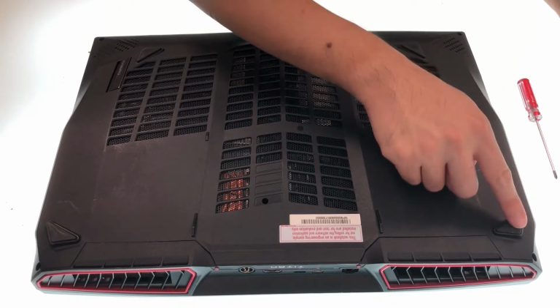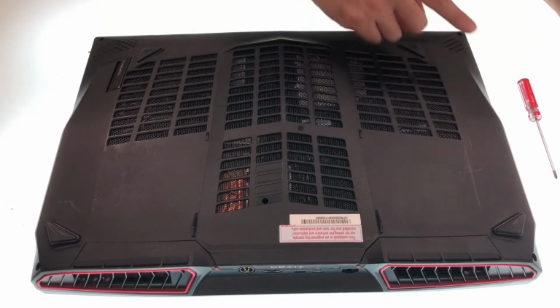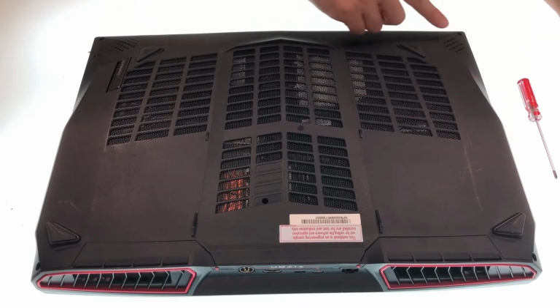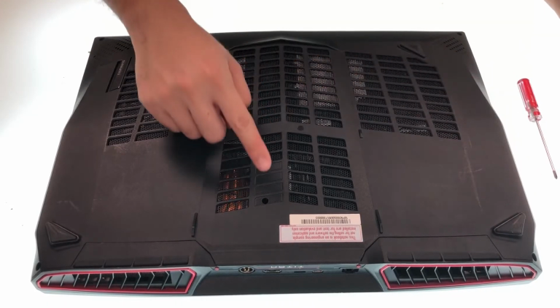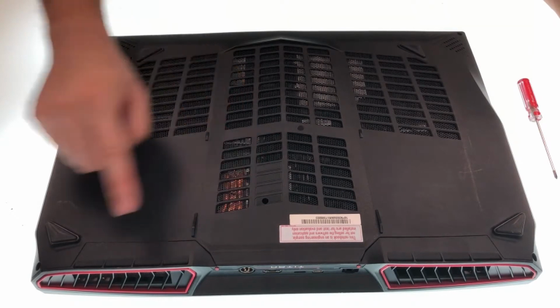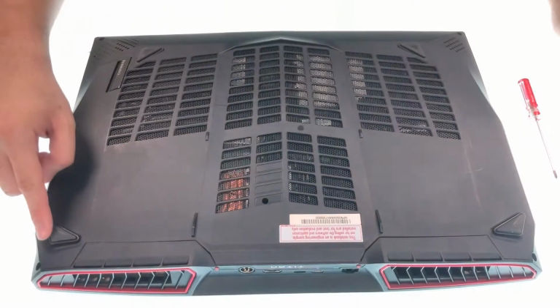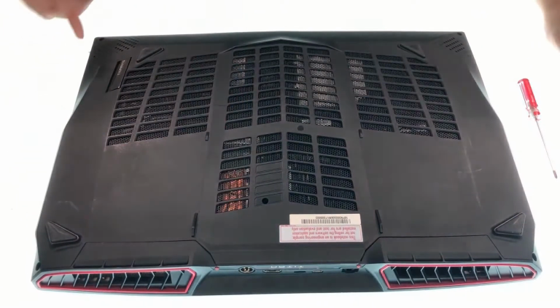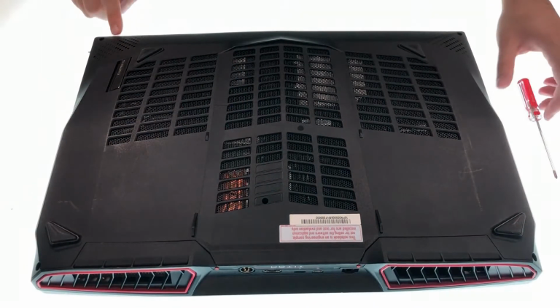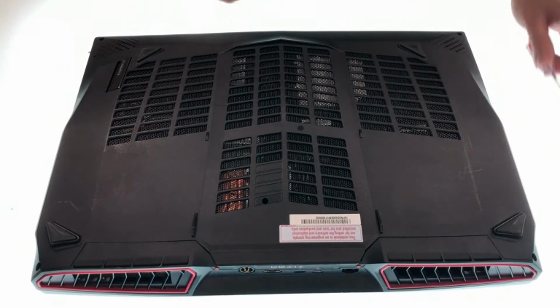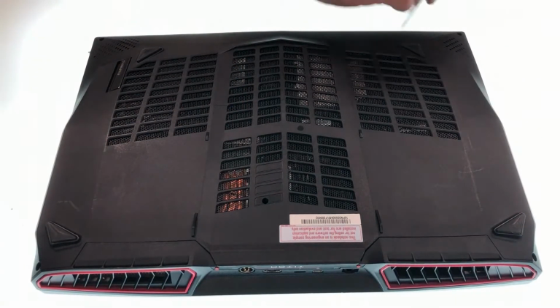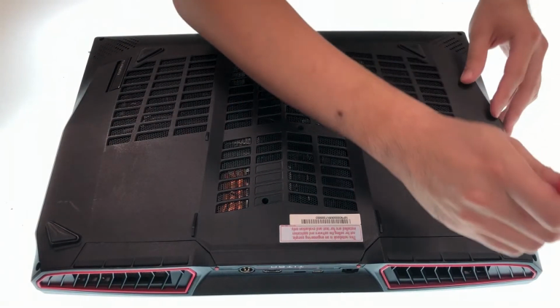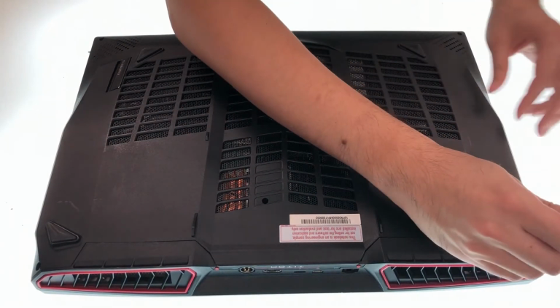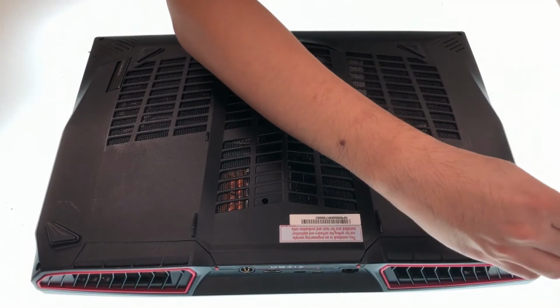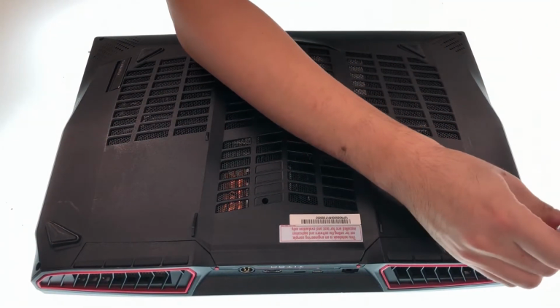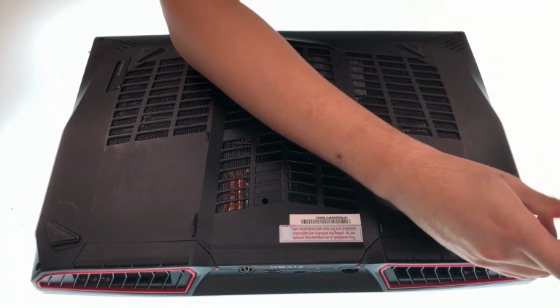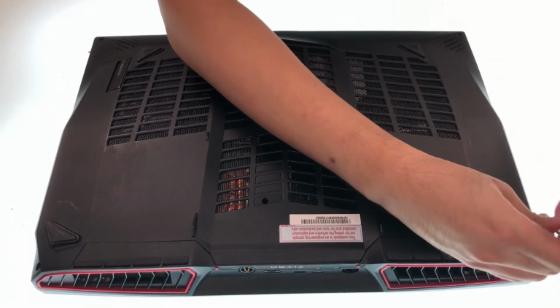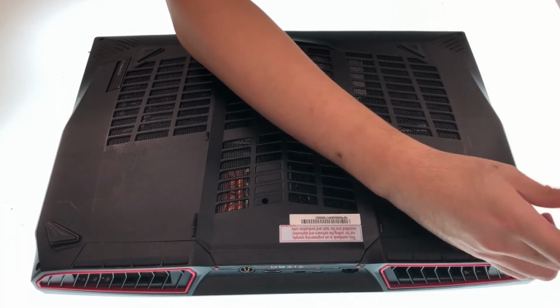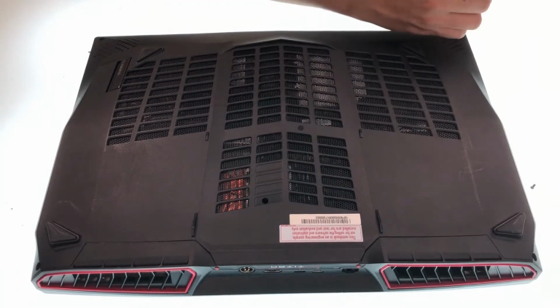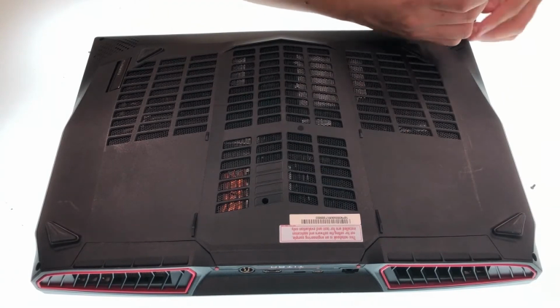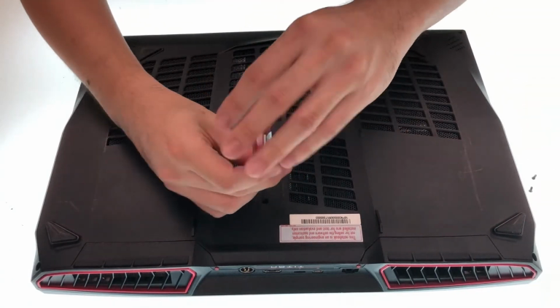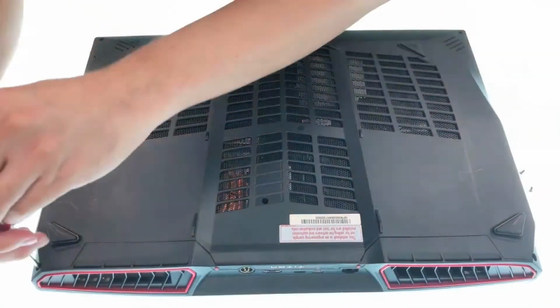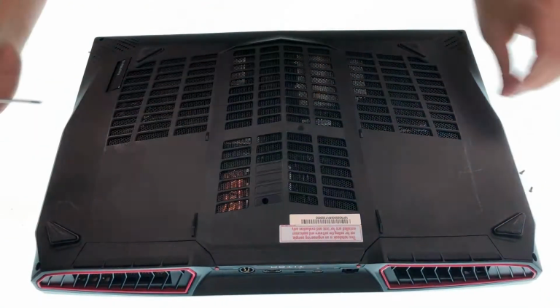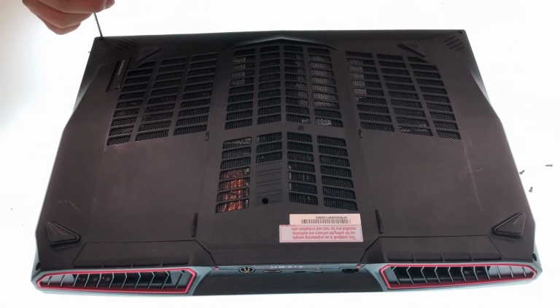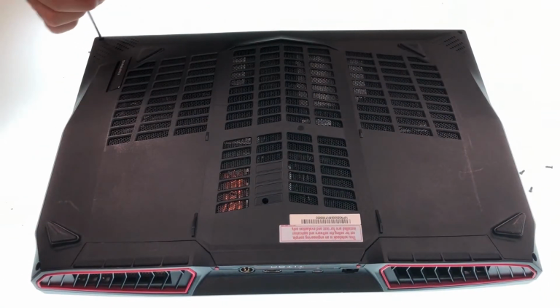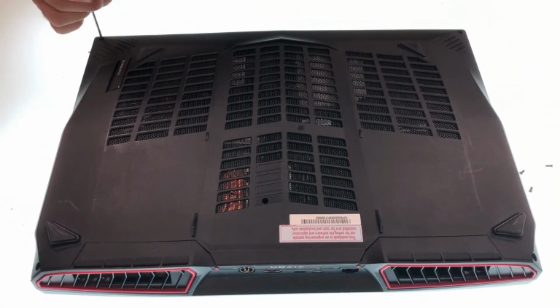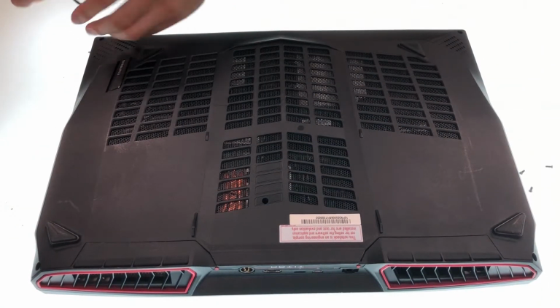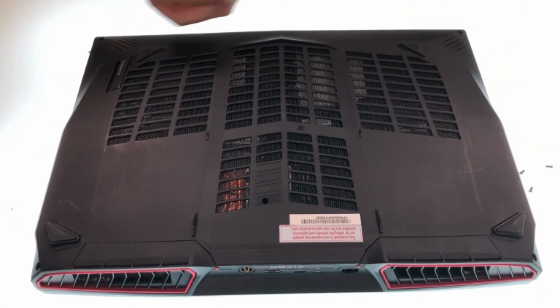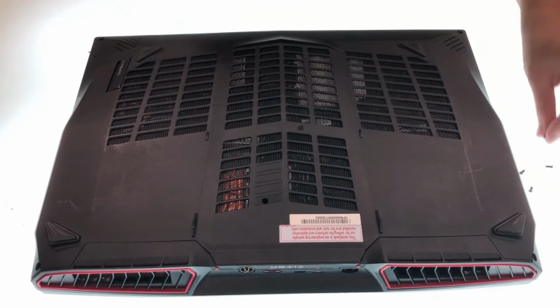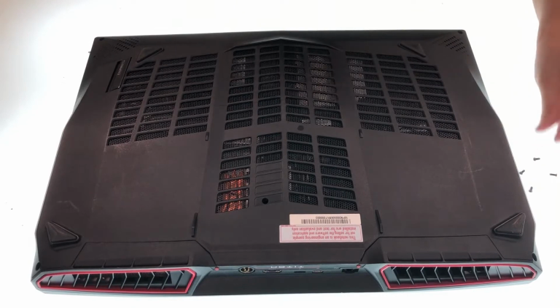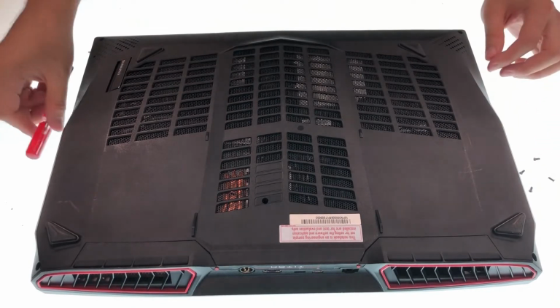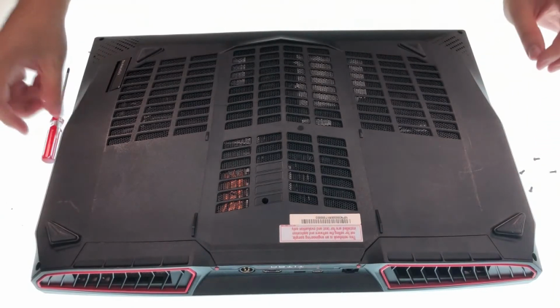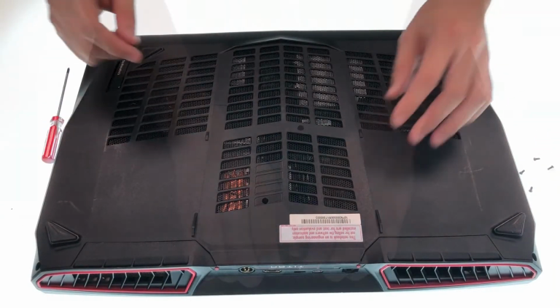First, you can see there are 5 folds on the cover and now we have to remove them all. After the folds are removed, we can take off the cover.